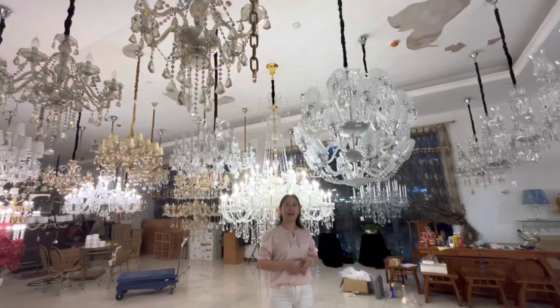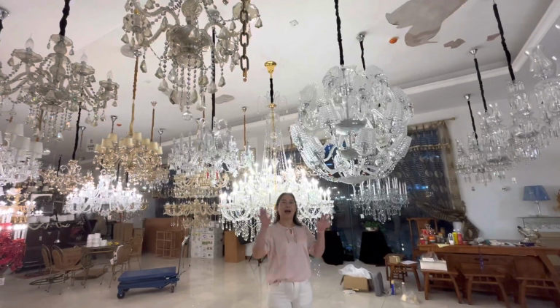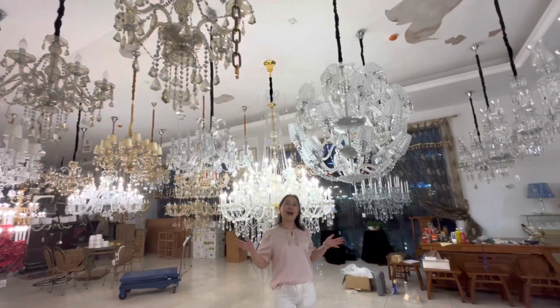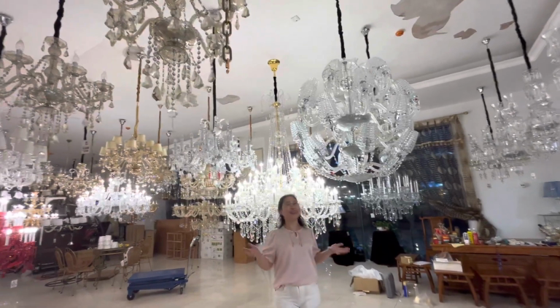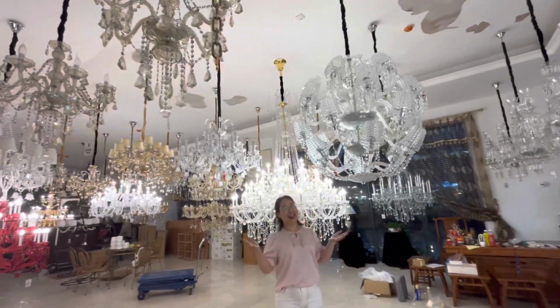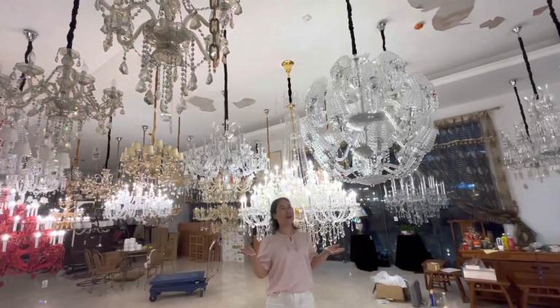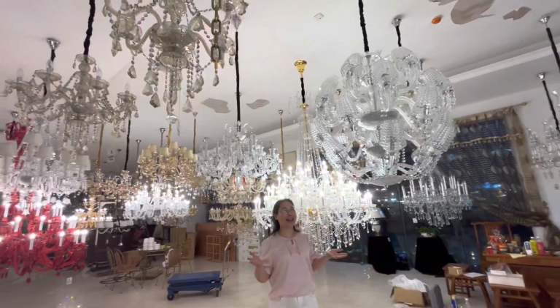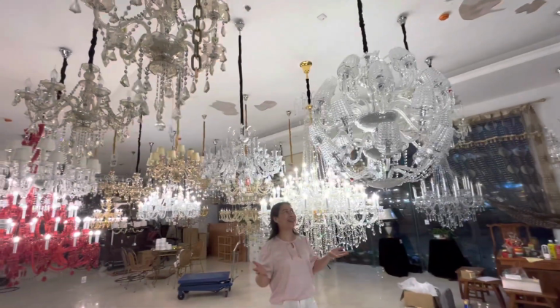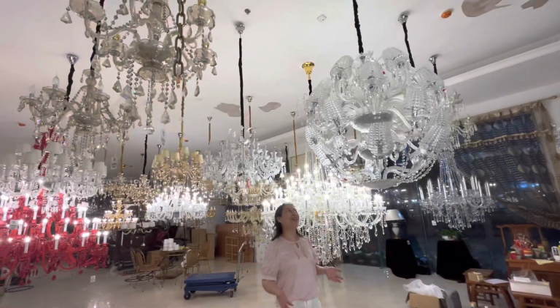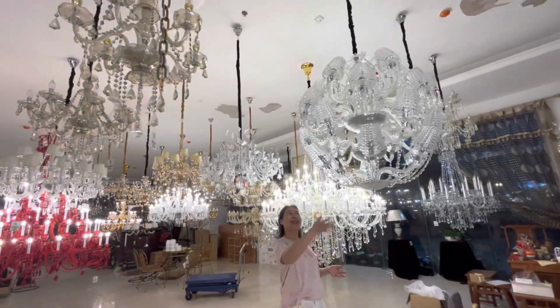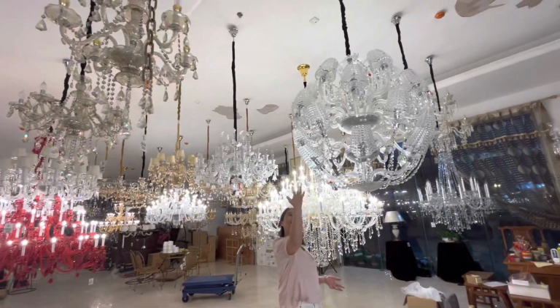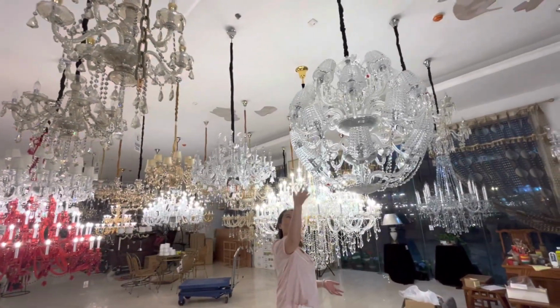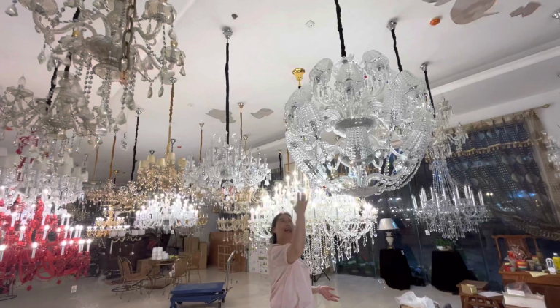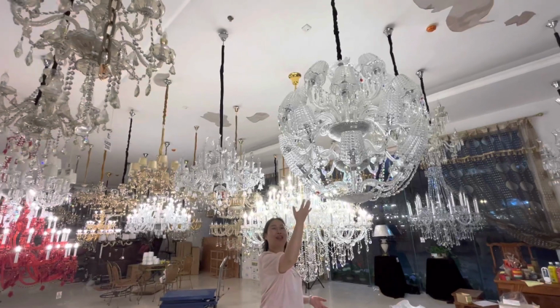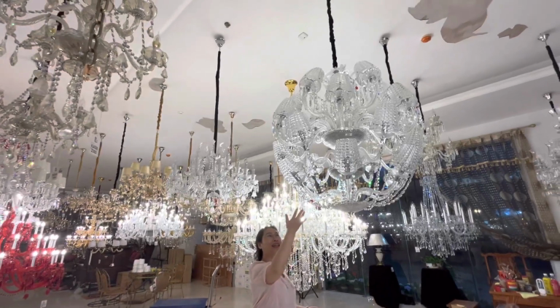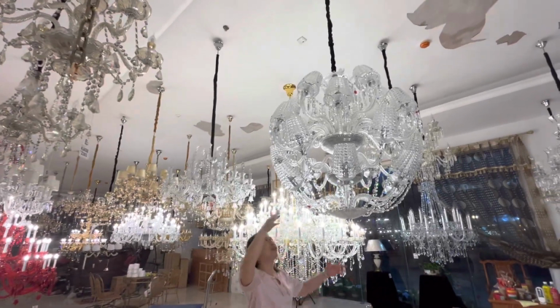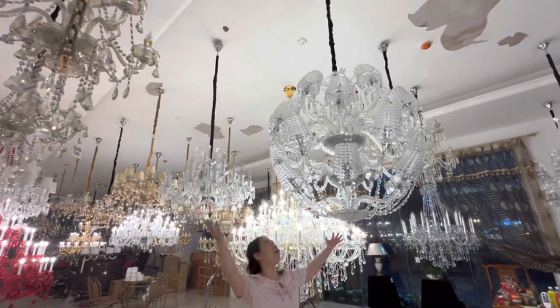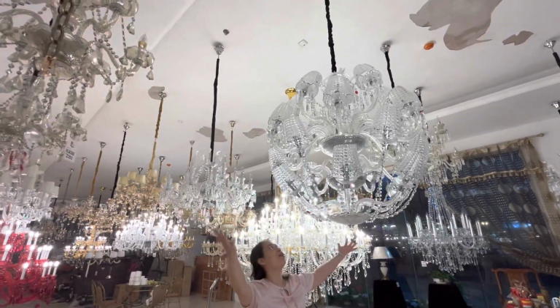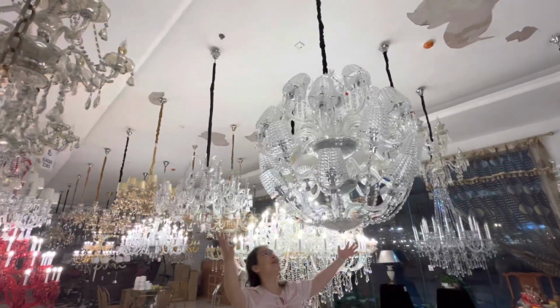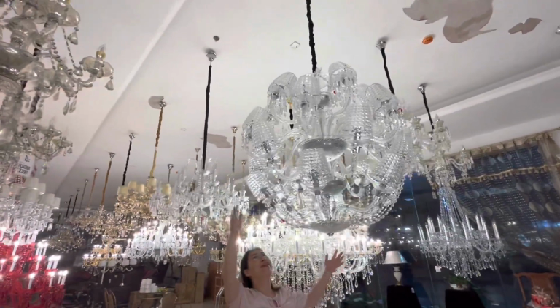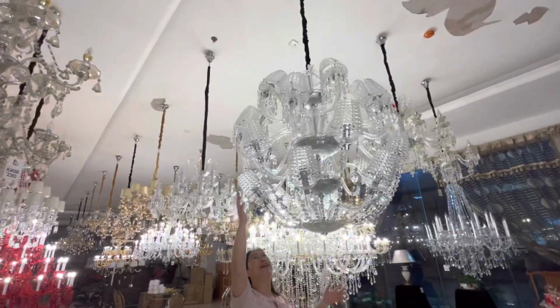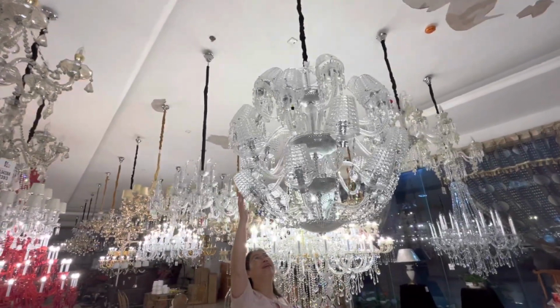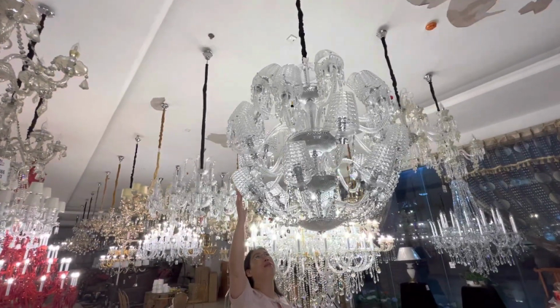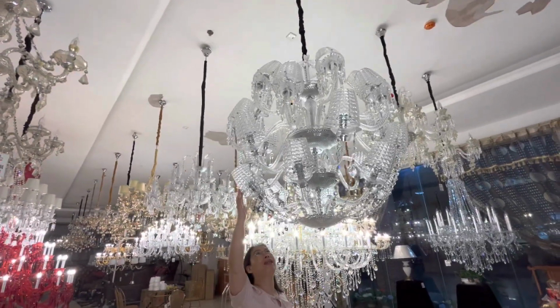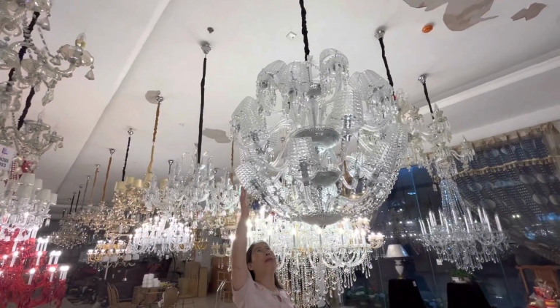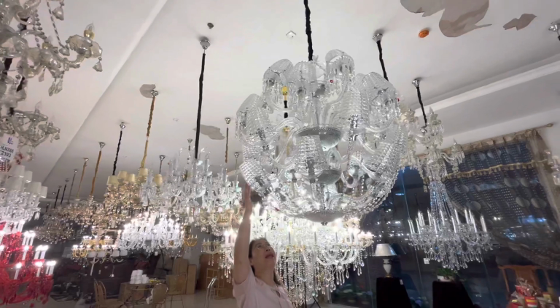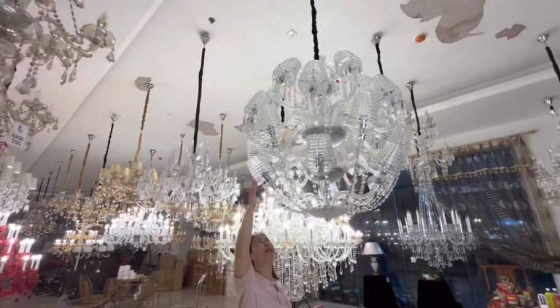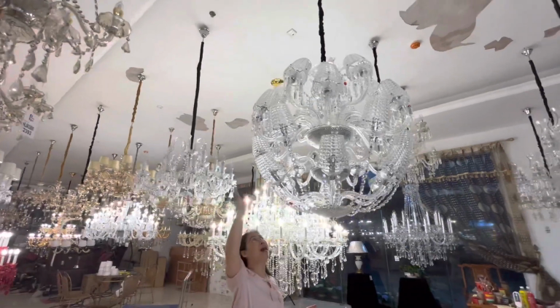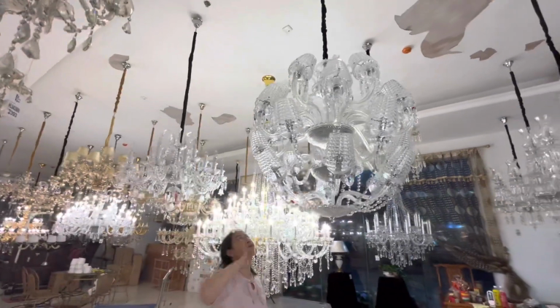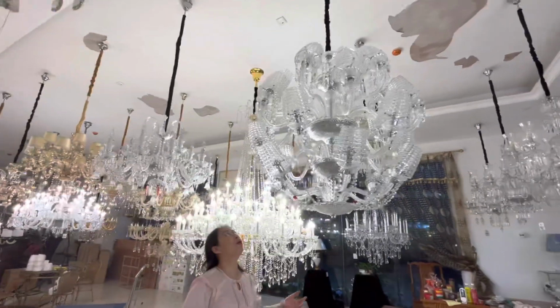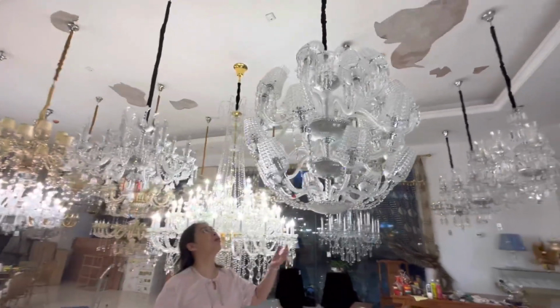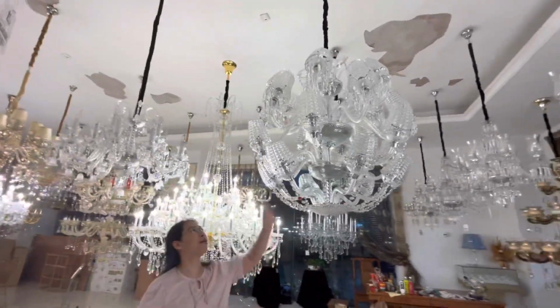Hello, this is Helen from Helen Lighting. Today, introduce our Bacala Chandelier. This one, the round one. One meter diameter, the height is 1.05 meter.